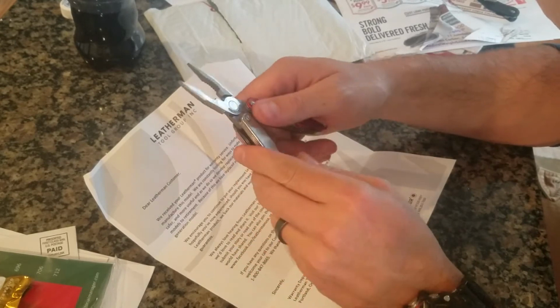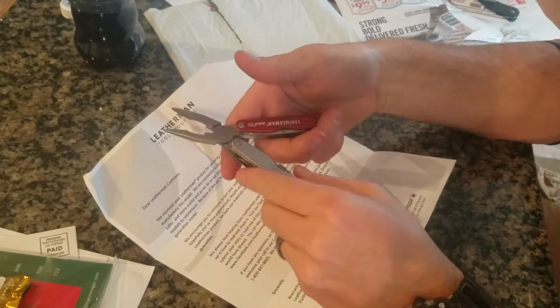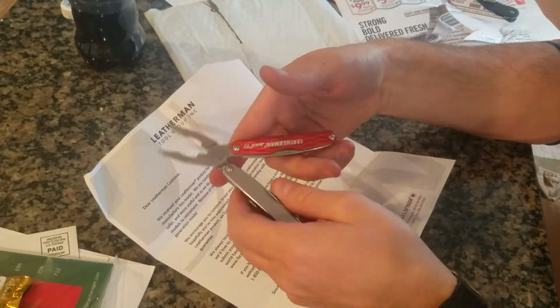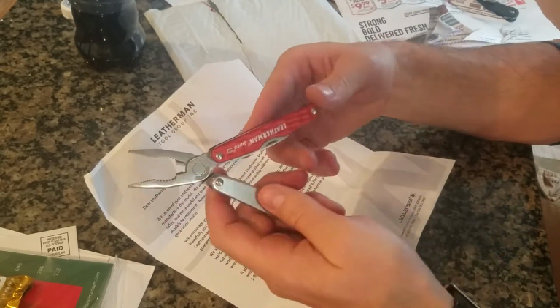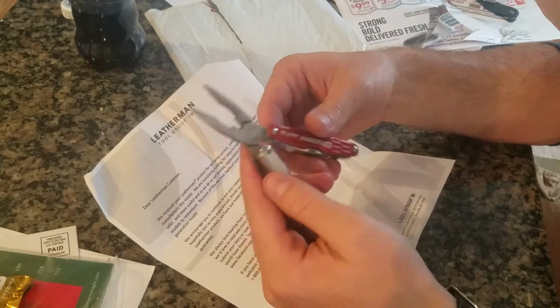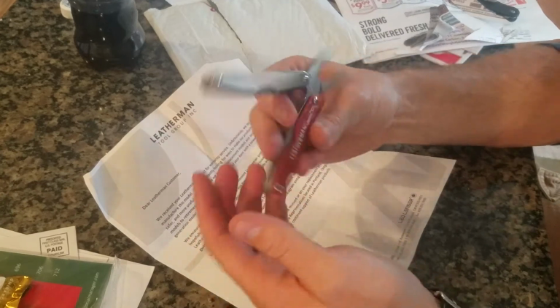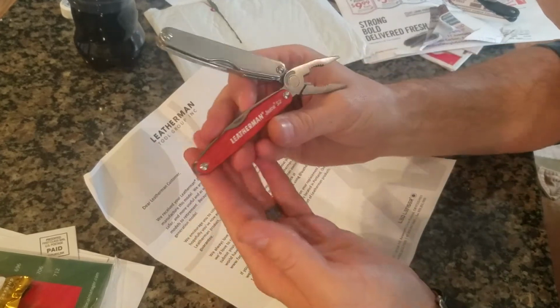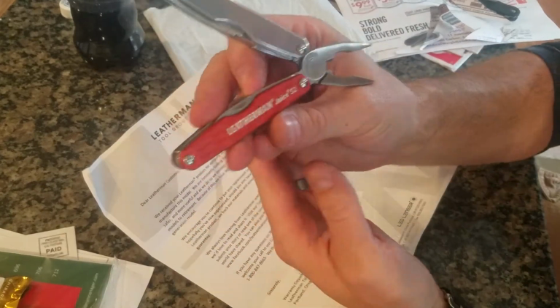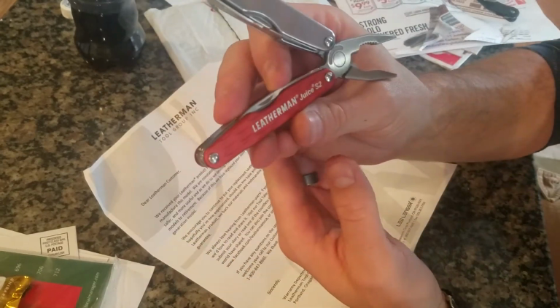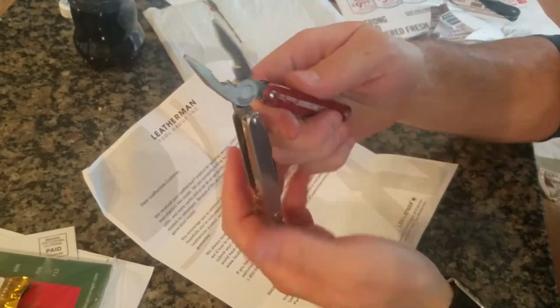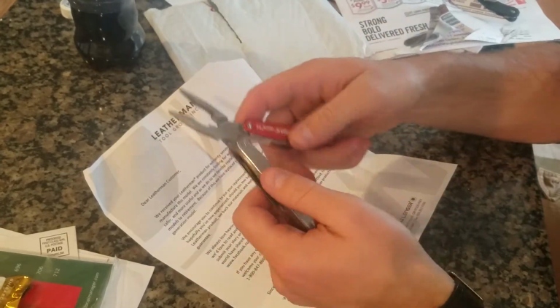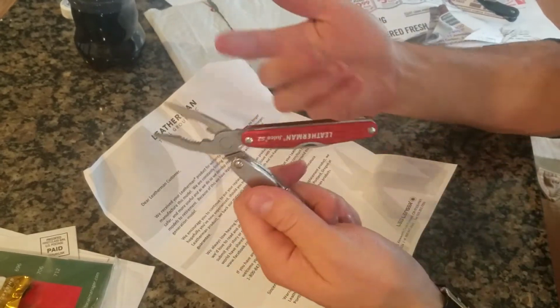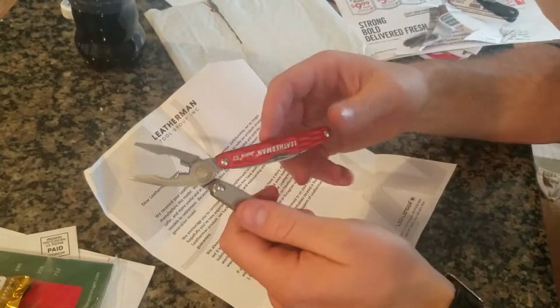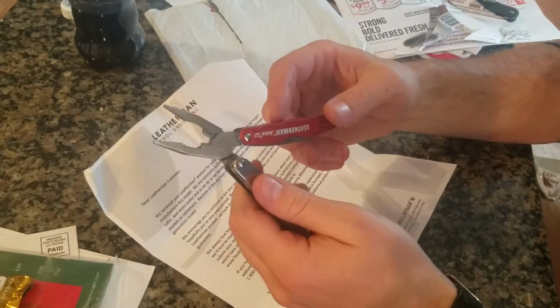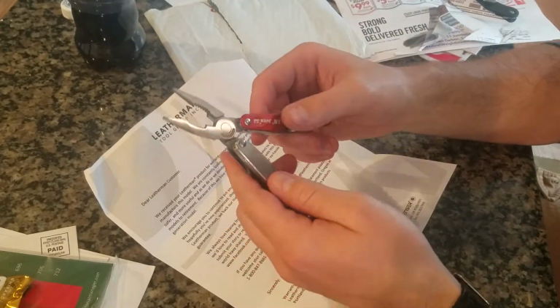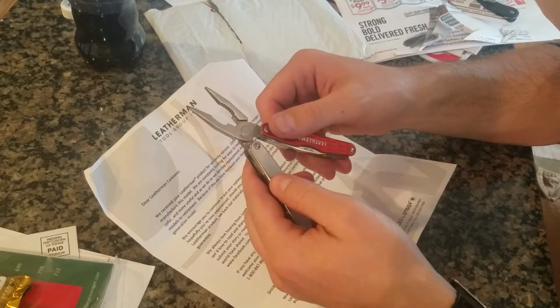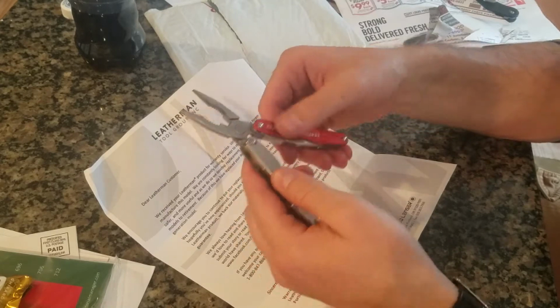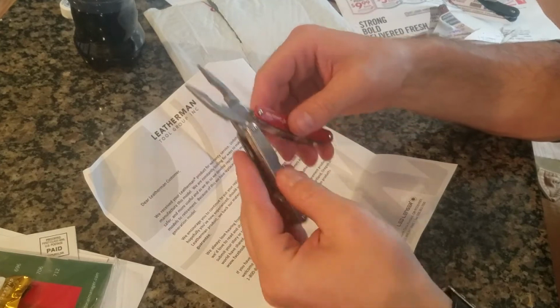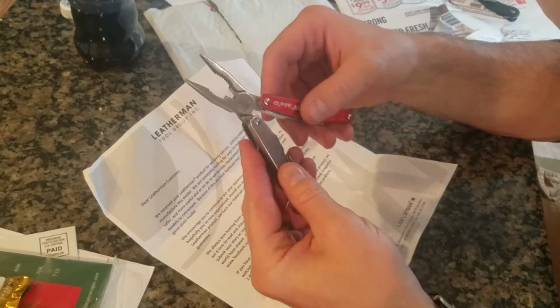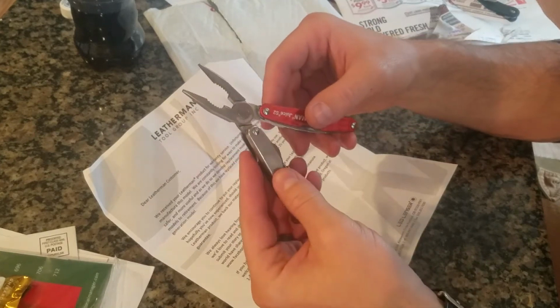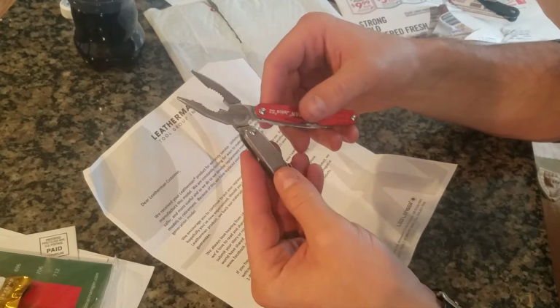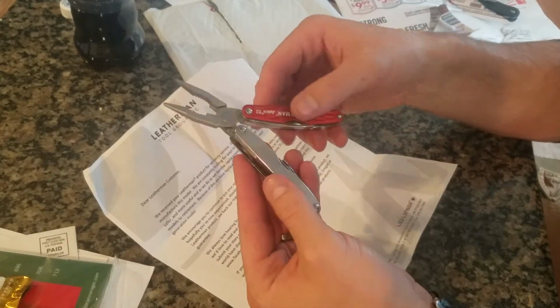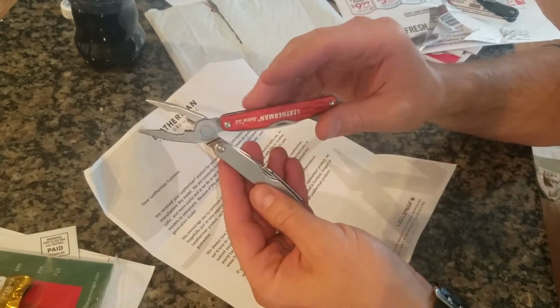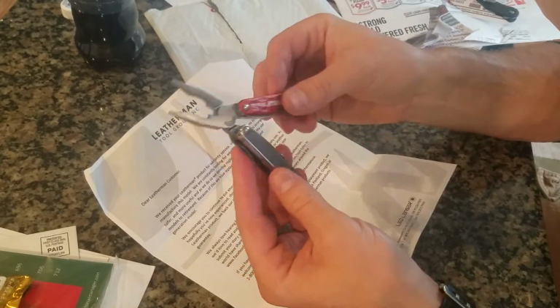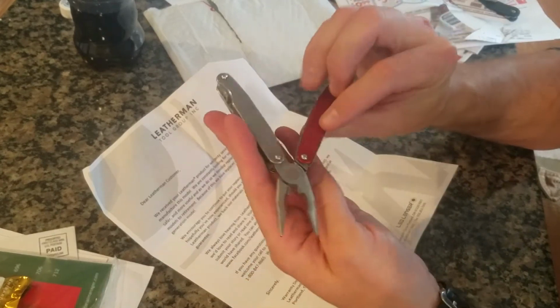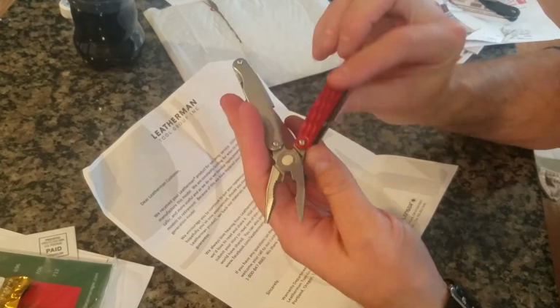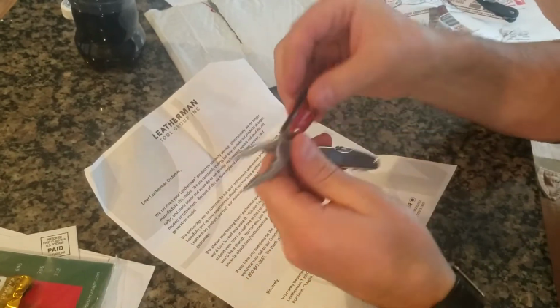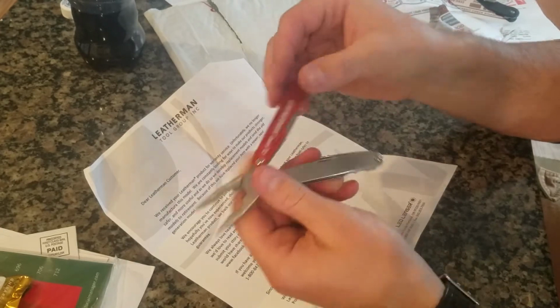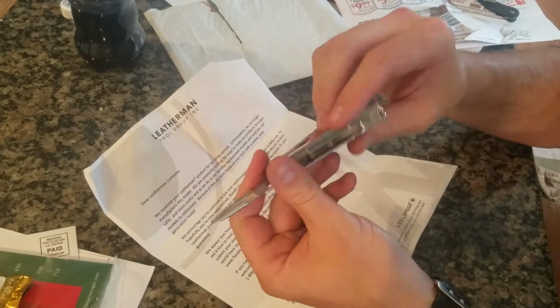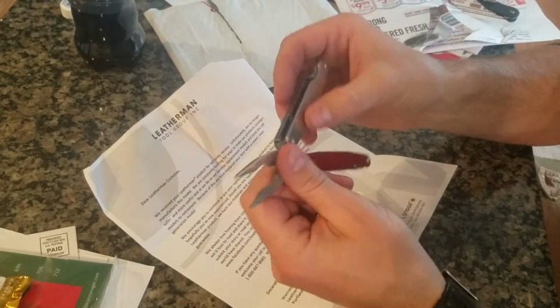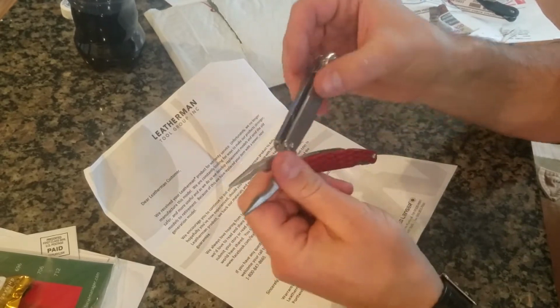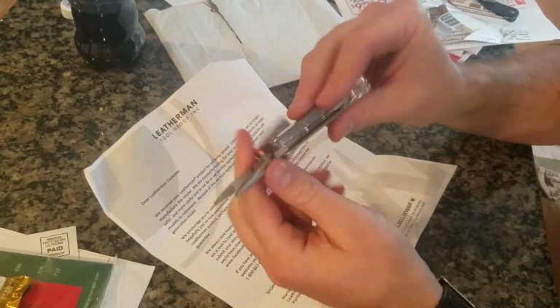Got this one in the mail today — it's the new version, Leatherman Juice S2. Basically the only difference is instead of orange on both sides like the old one had, this one has orange on one side and stainless on the other side.